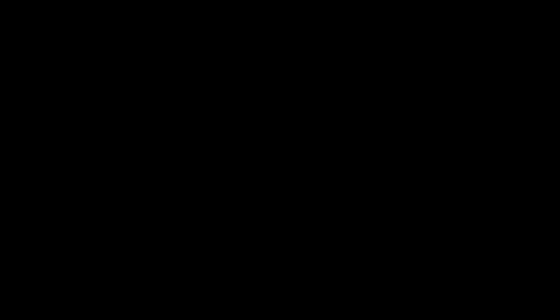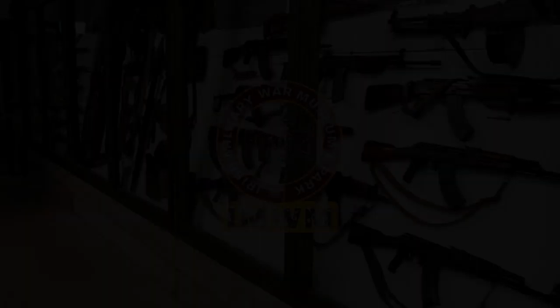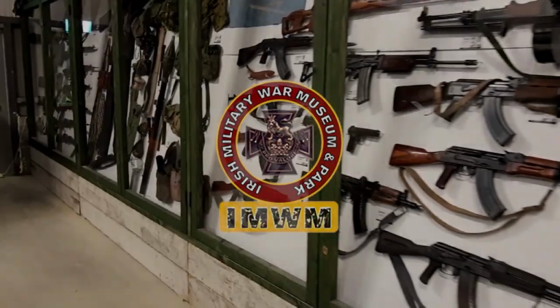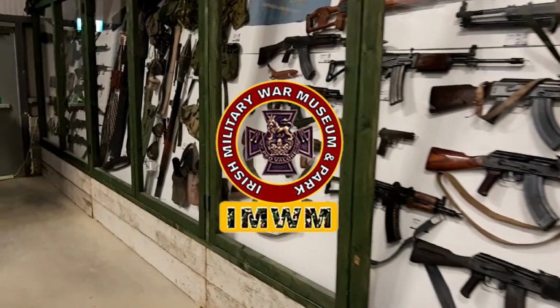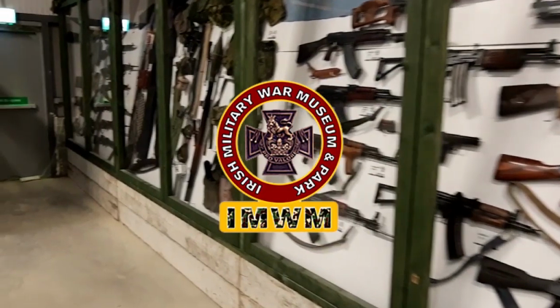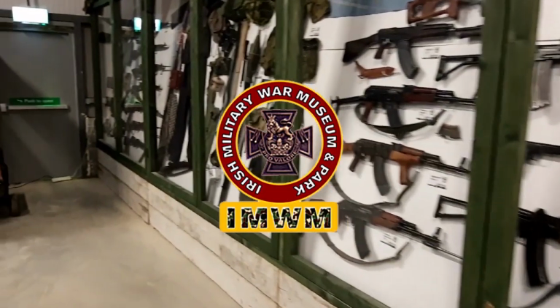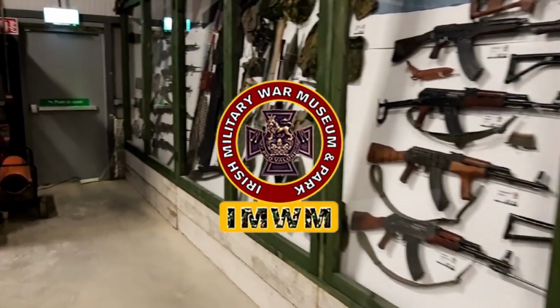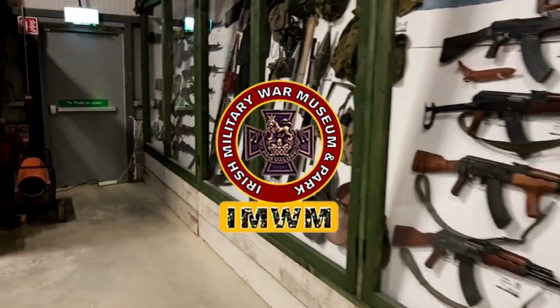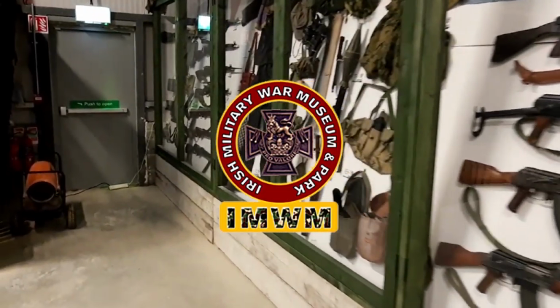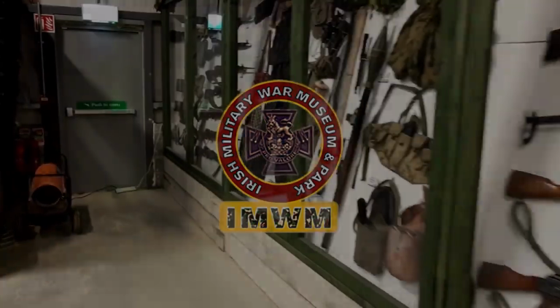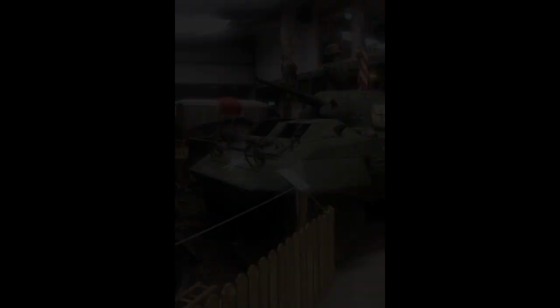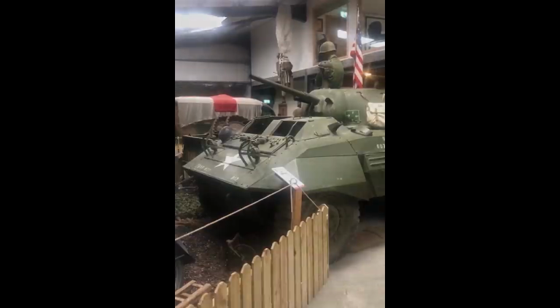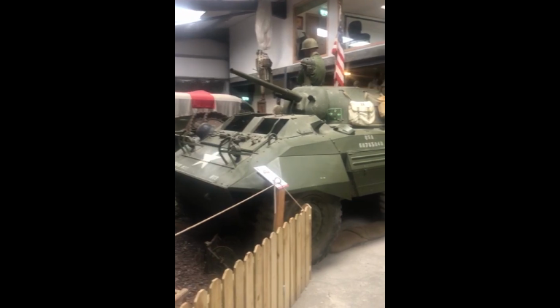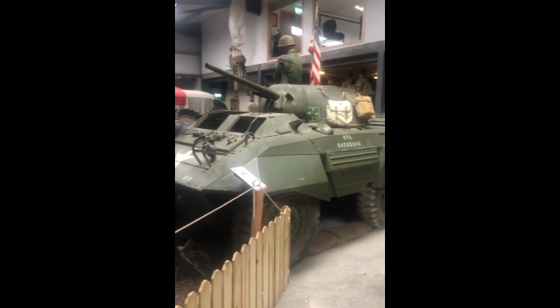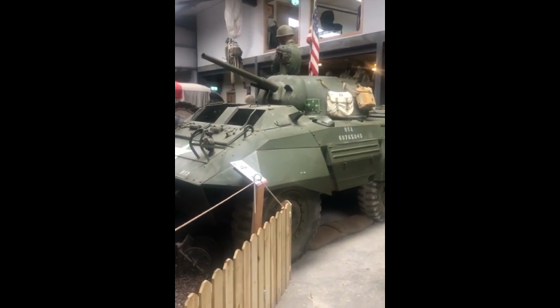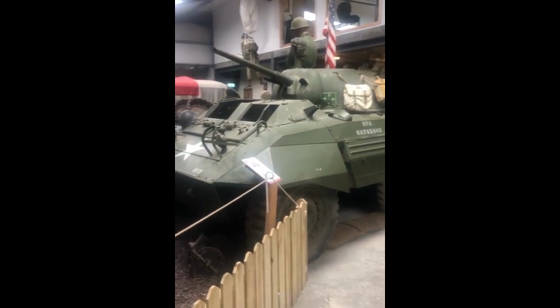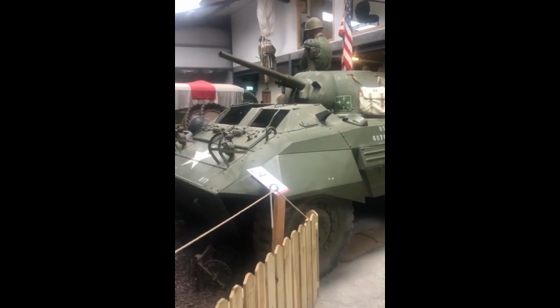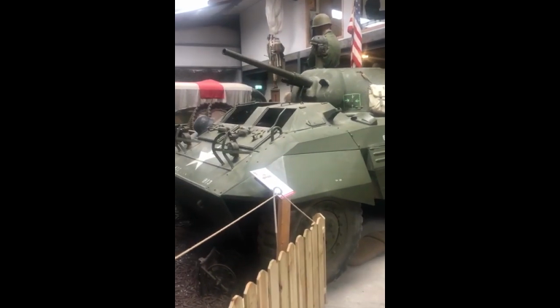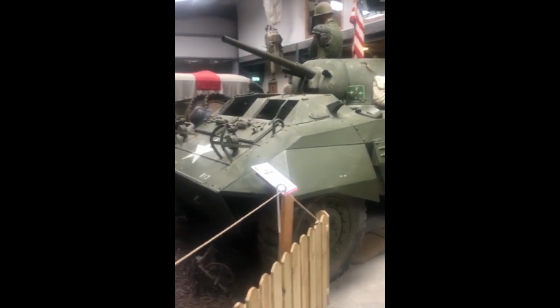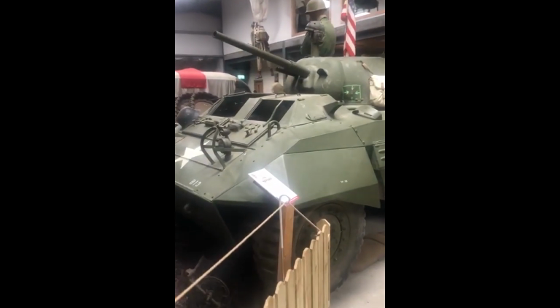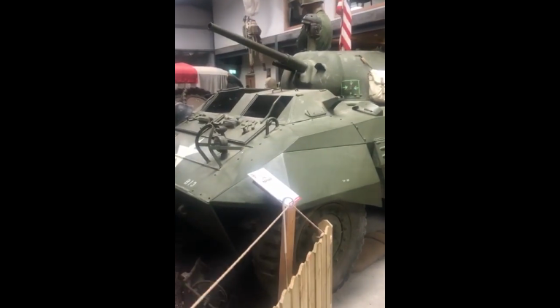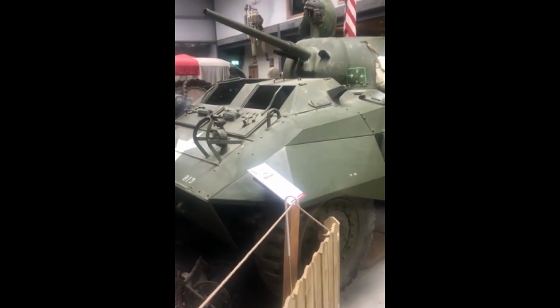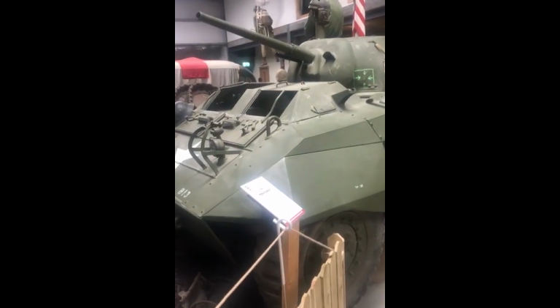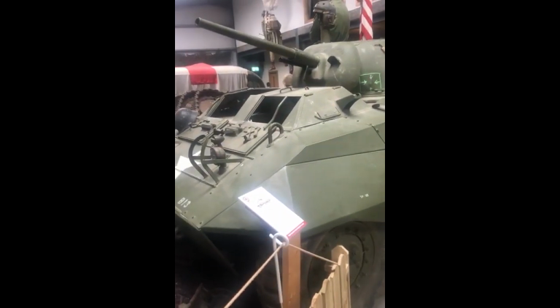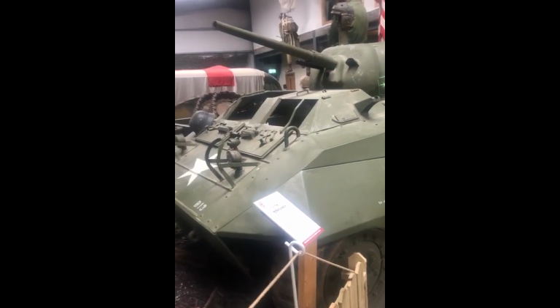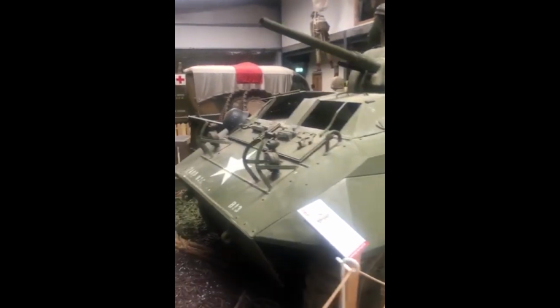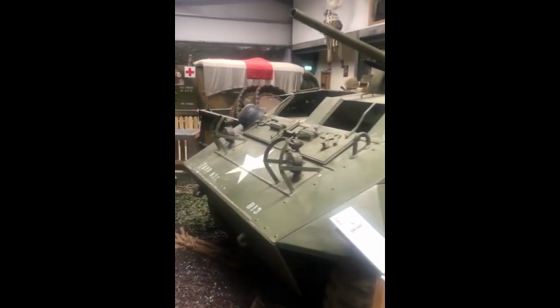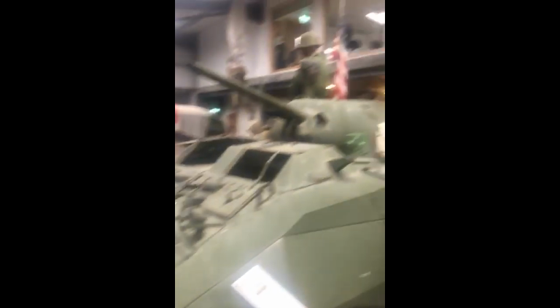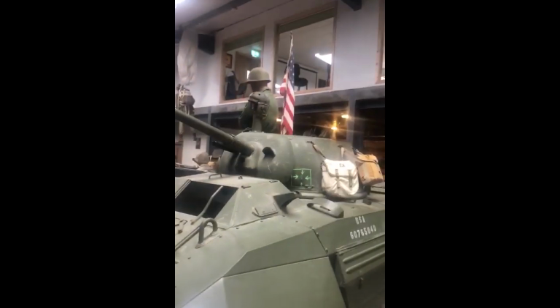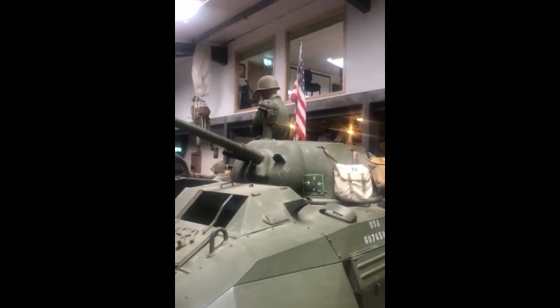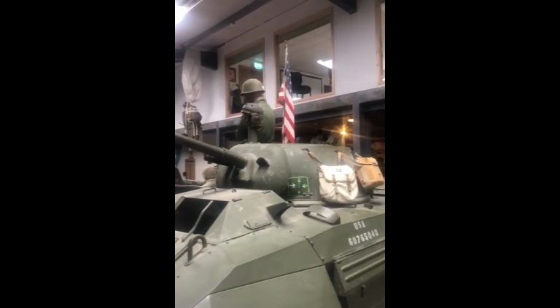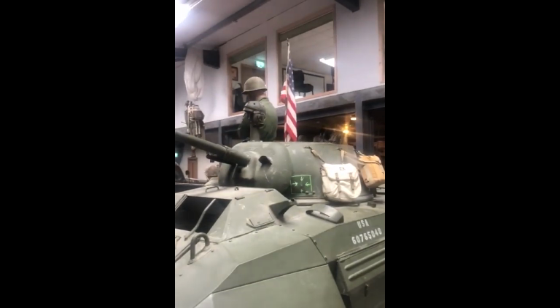Some of the American equipment from World War II. This is the M8 Armoured Car, the Greyhound. It had a four-man crew, so on the near hatch there you would have had your driver, co-driver, gunner and commander up on top.